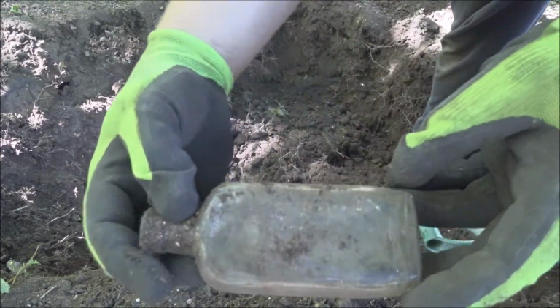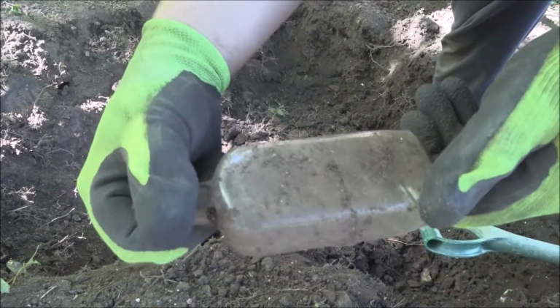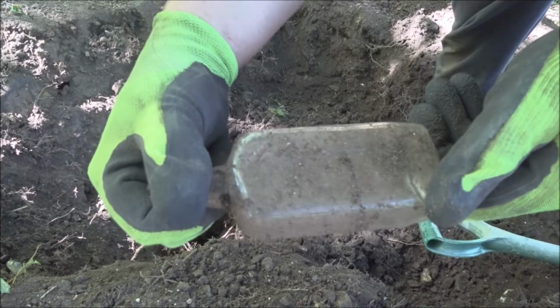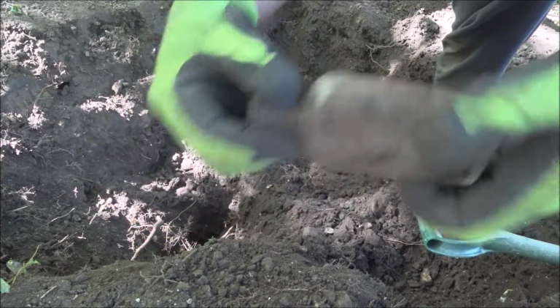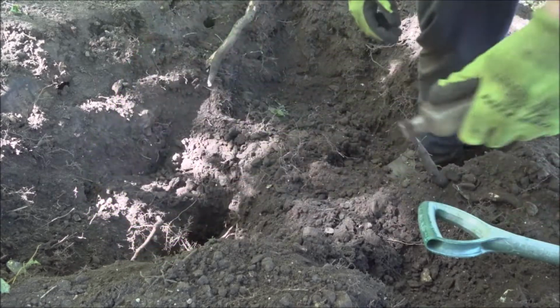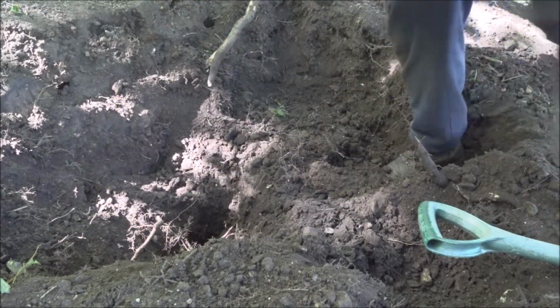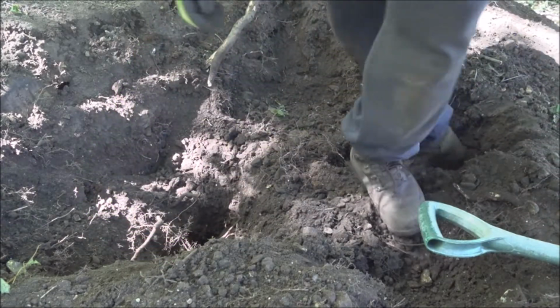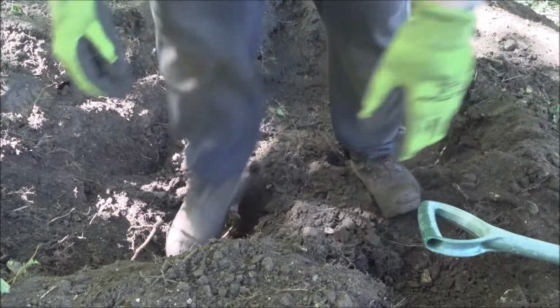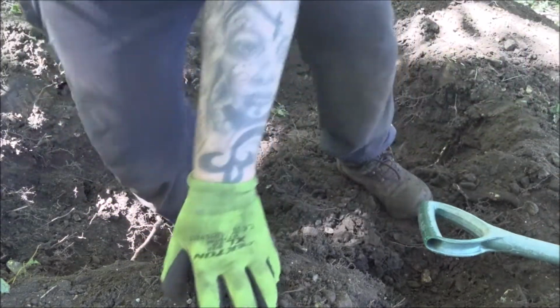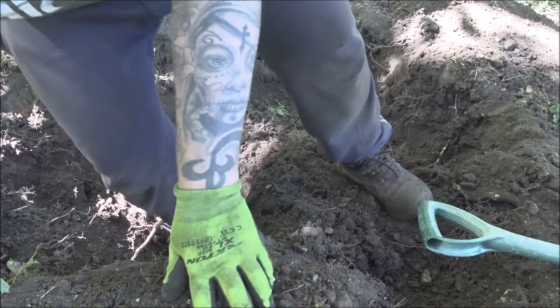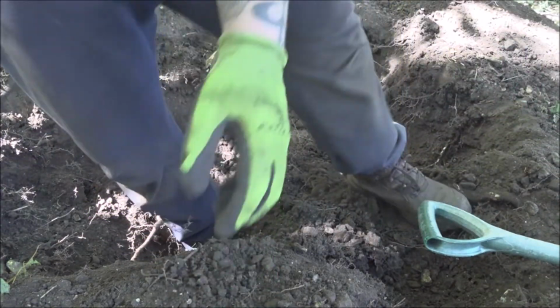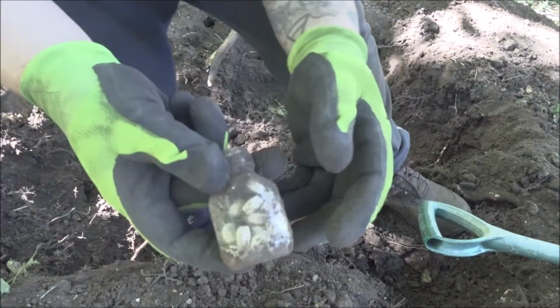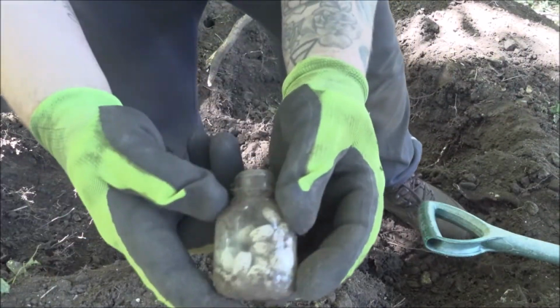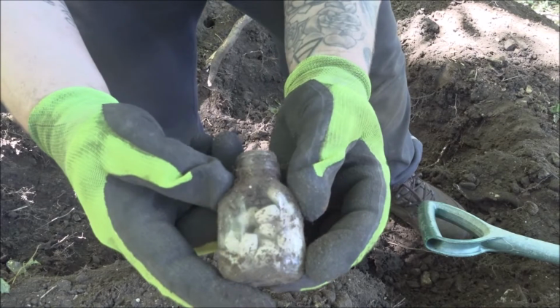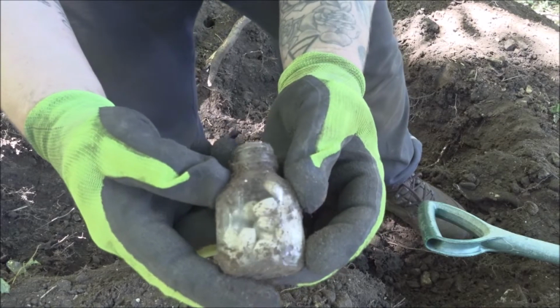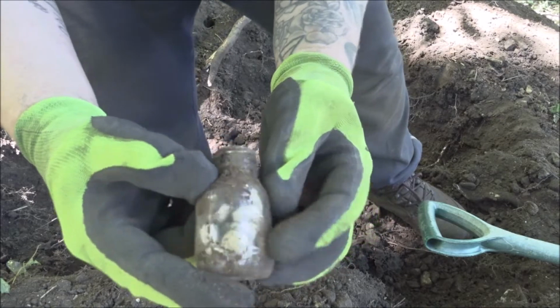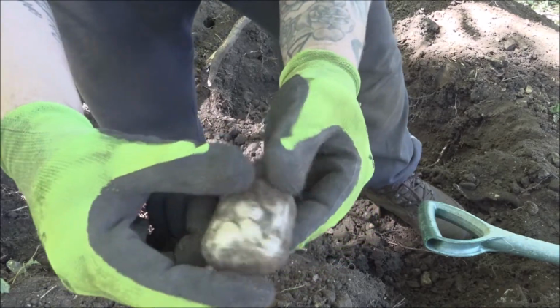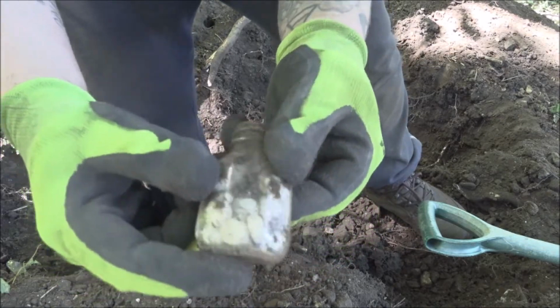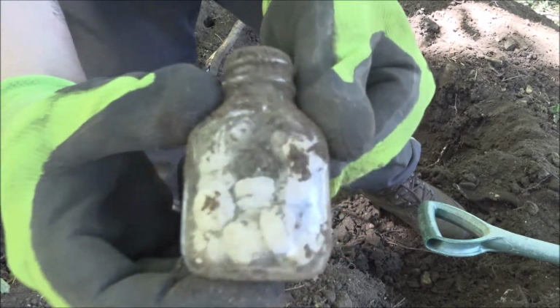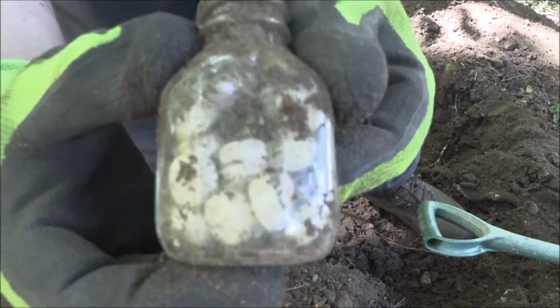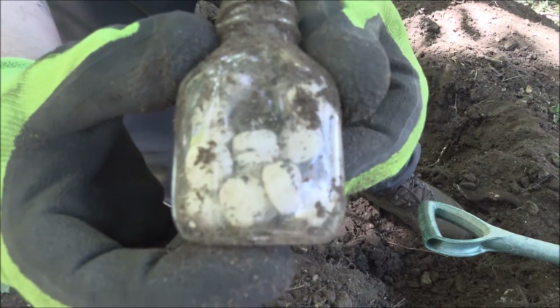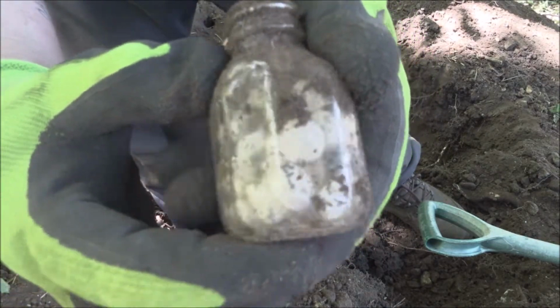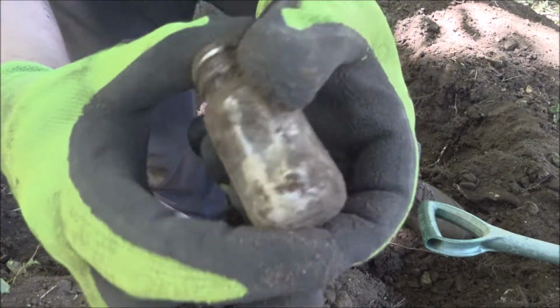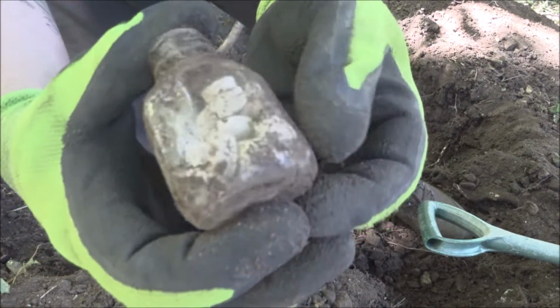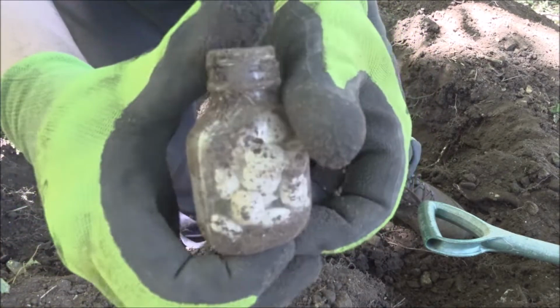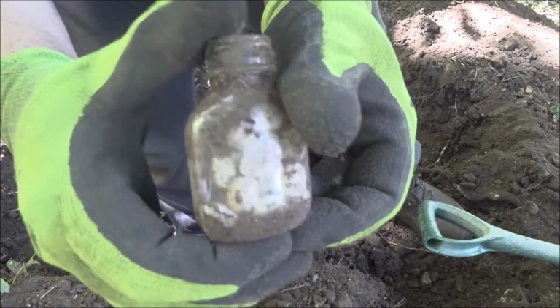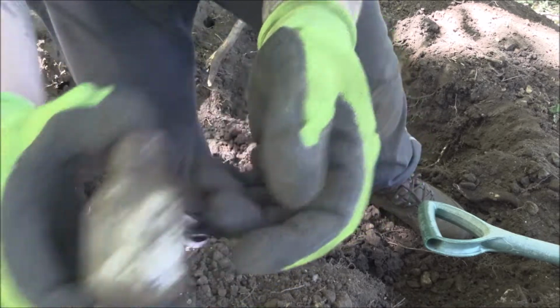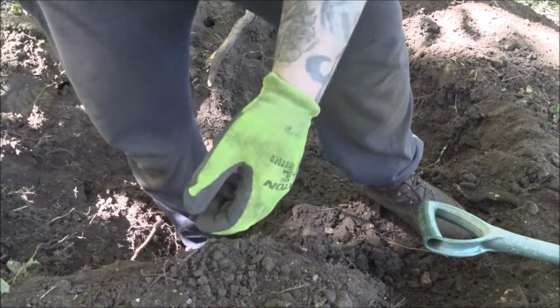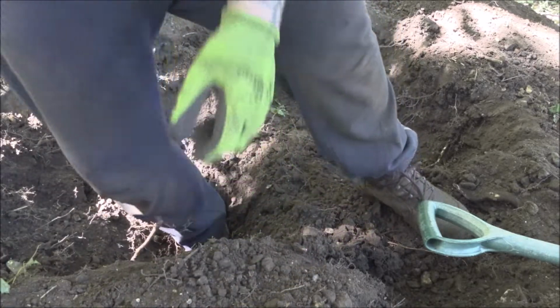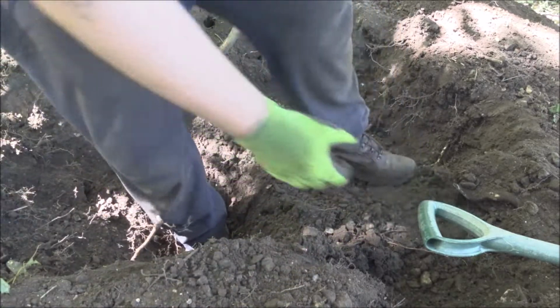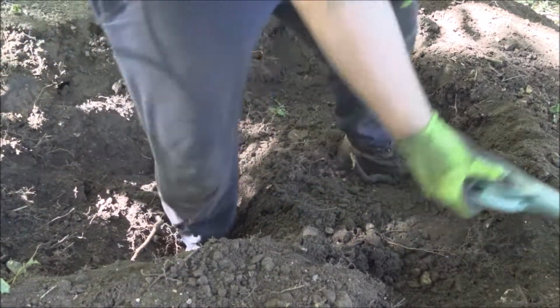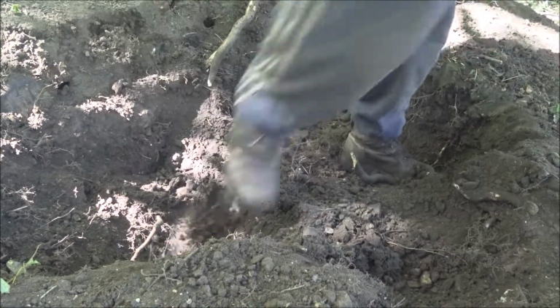Just a plain one. Look at this though — pulled it up just before I turned the camera on. It's not an old bottle but it's still got its tablets inside. God knows what they are. I don't think I'll be messing with them either.